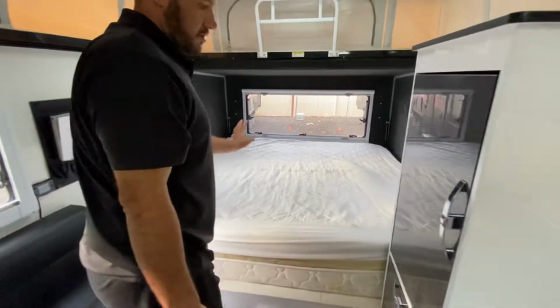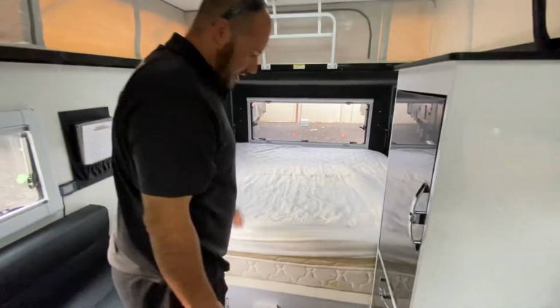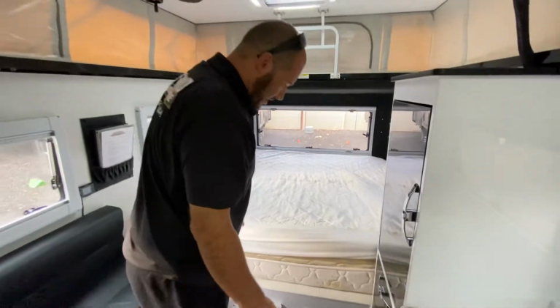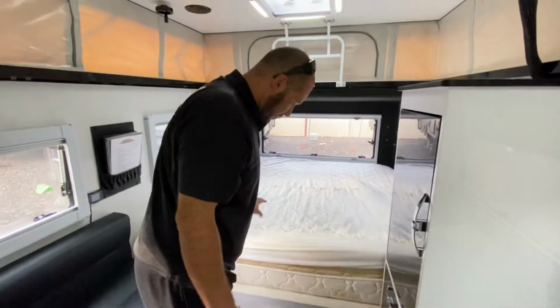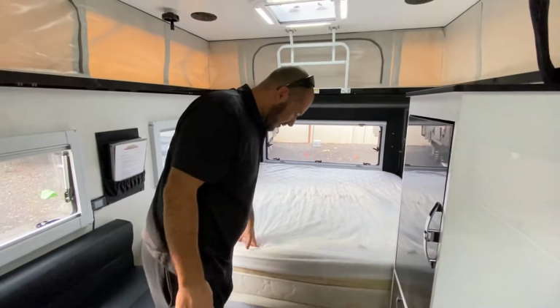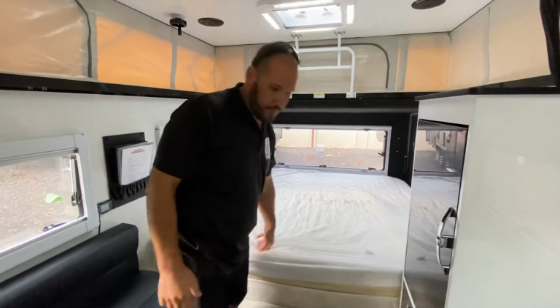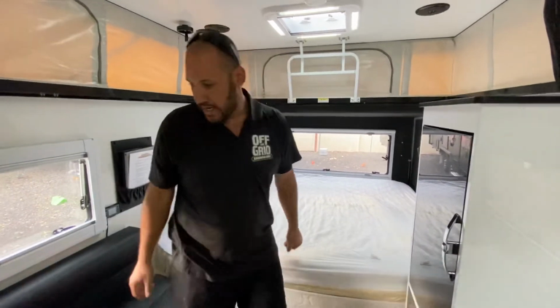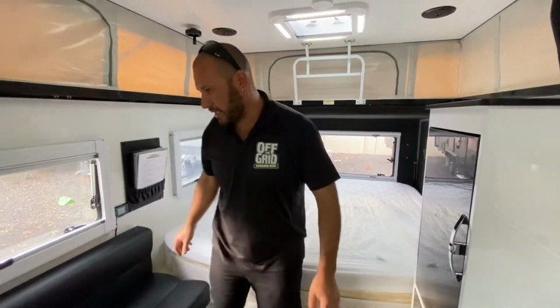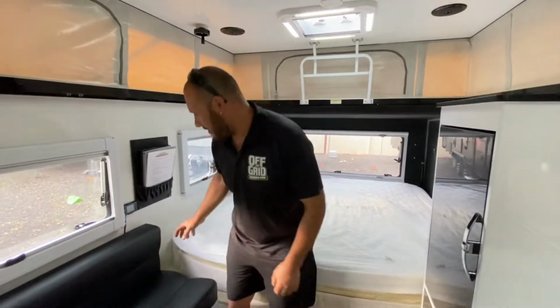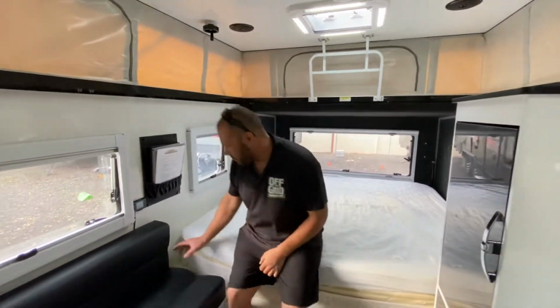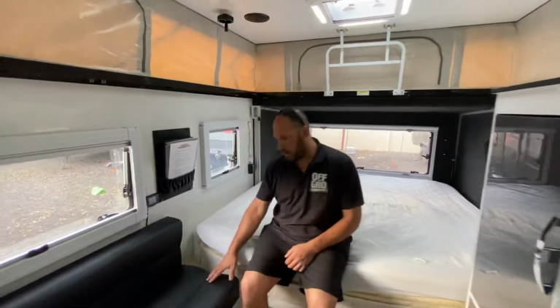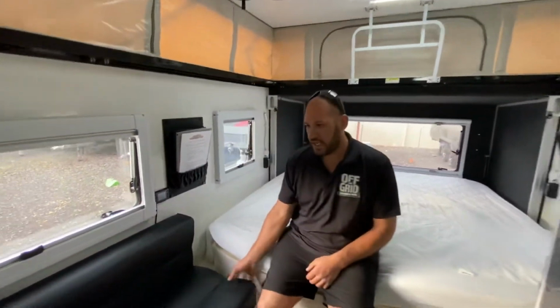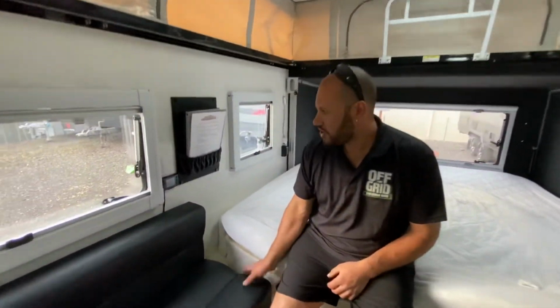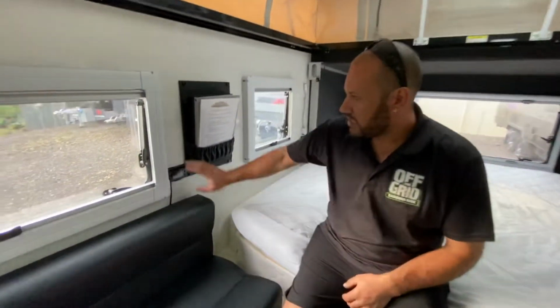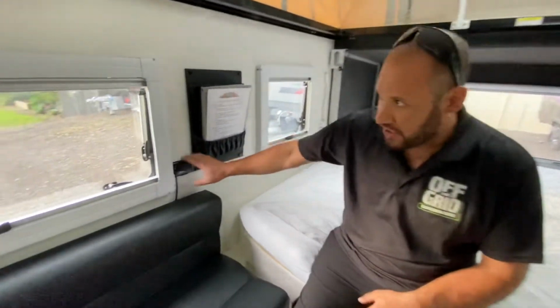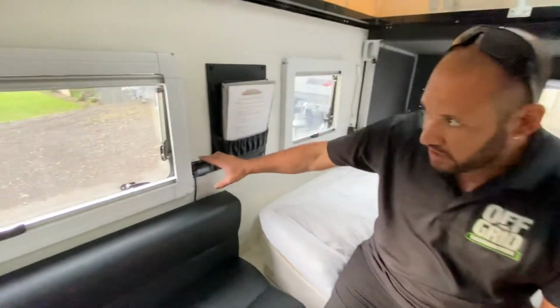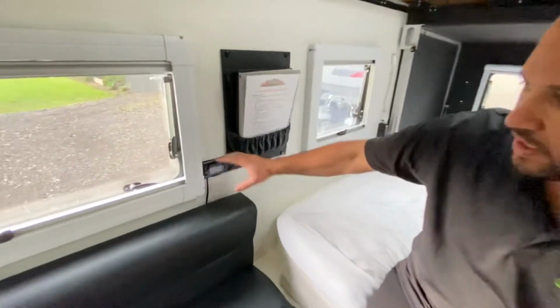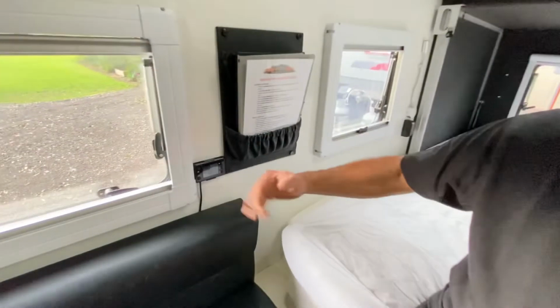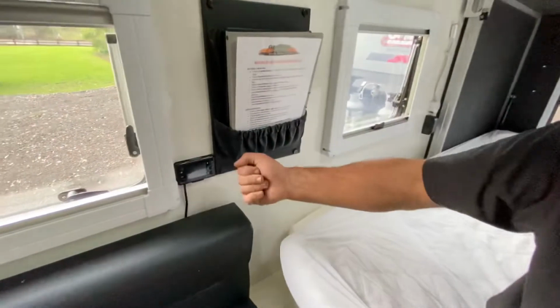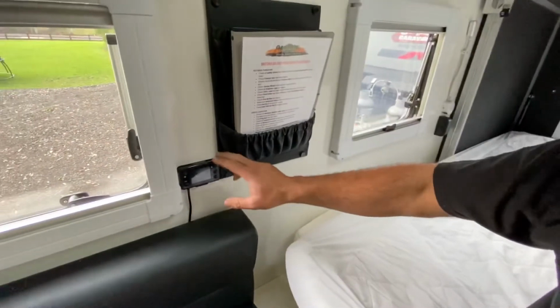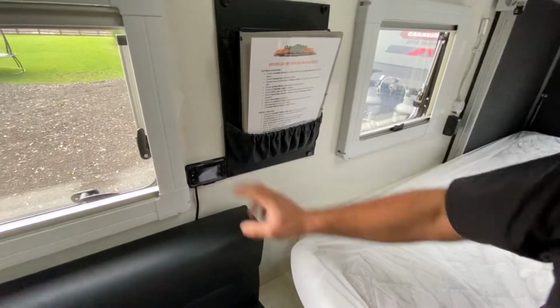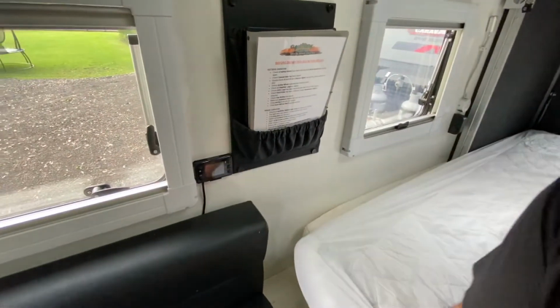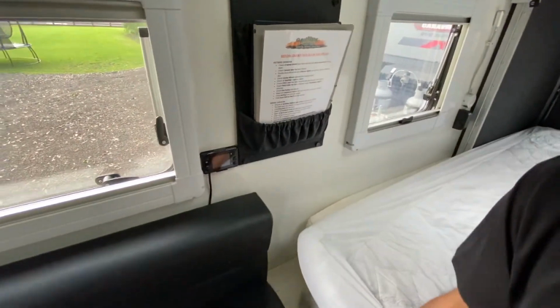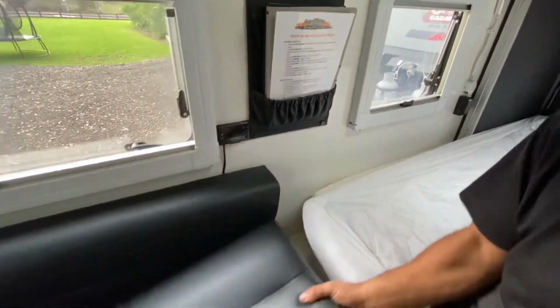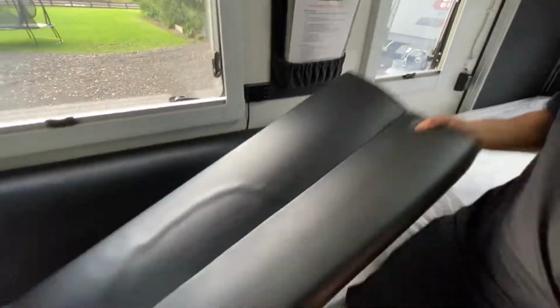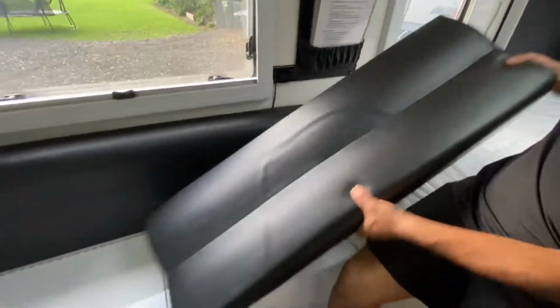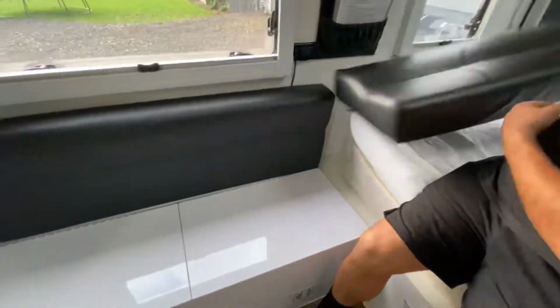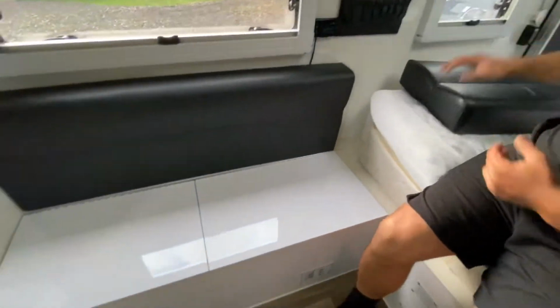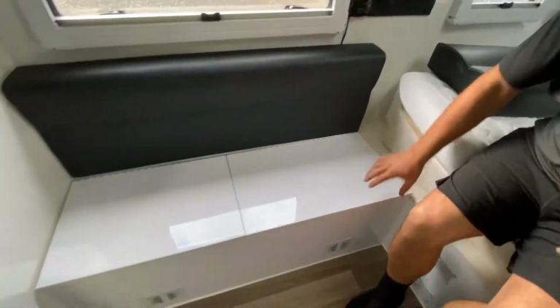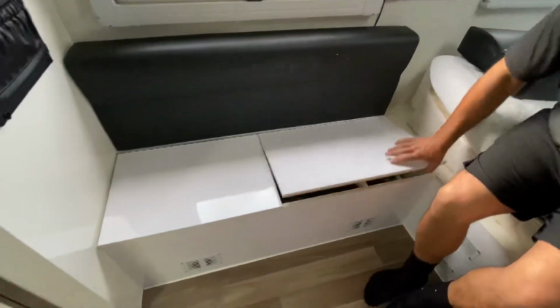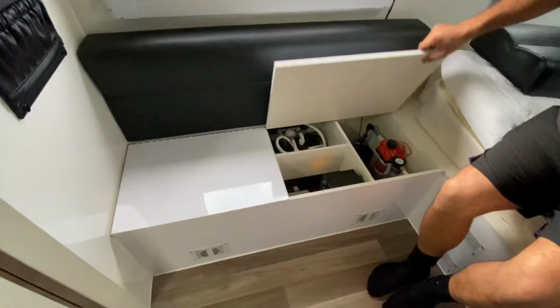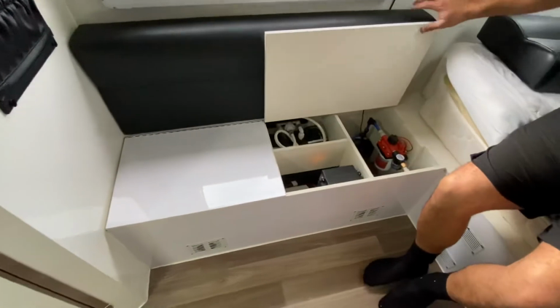We've got a nice big king bed that's really comfortable. Over here we've got our lounge, and this is our diesel heater screen — like I said, we just hit that with the remote. Basically underneath the lounge in here